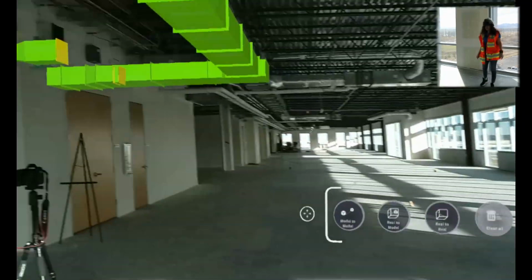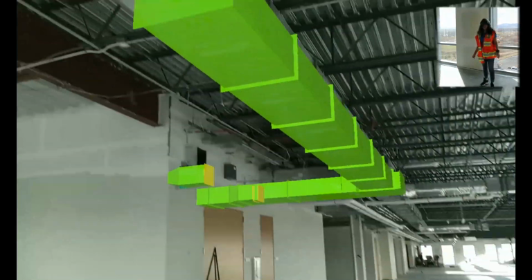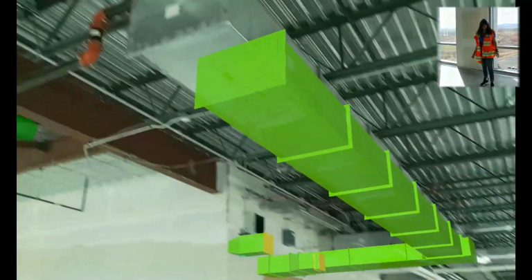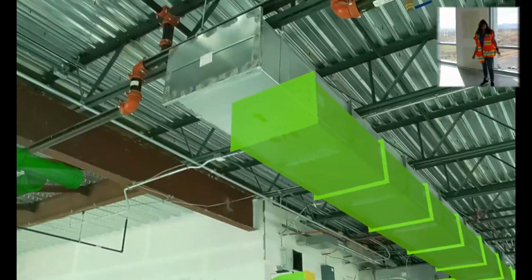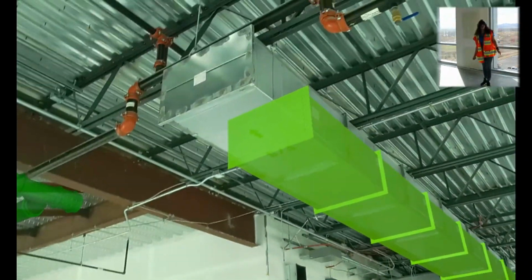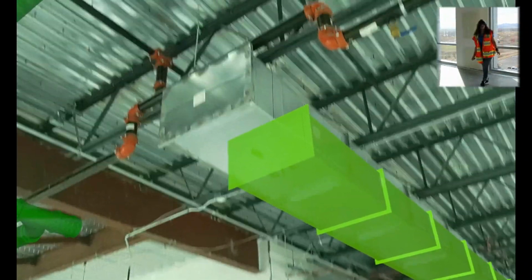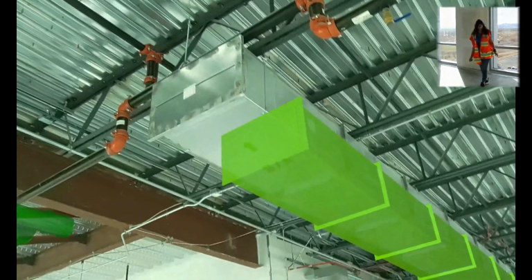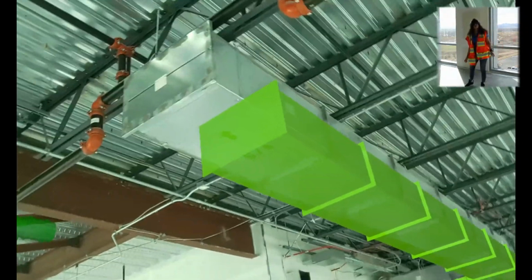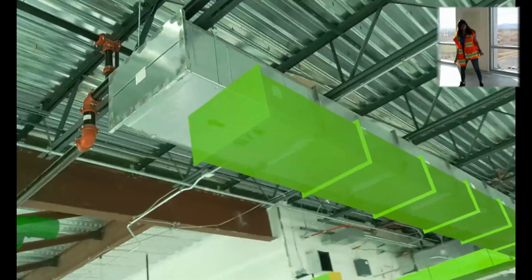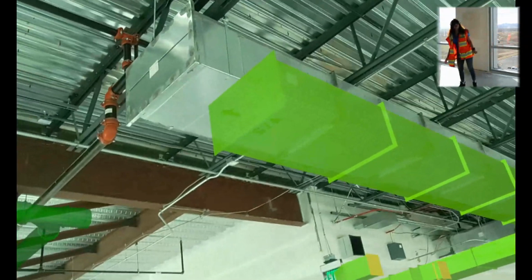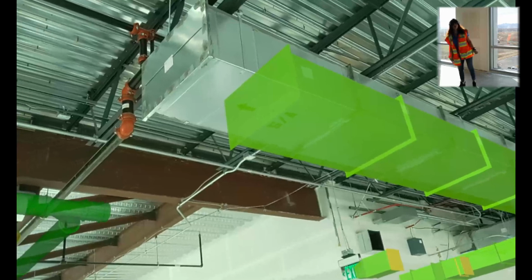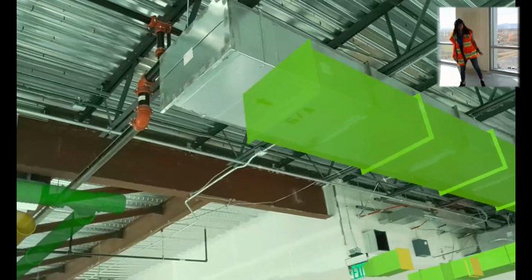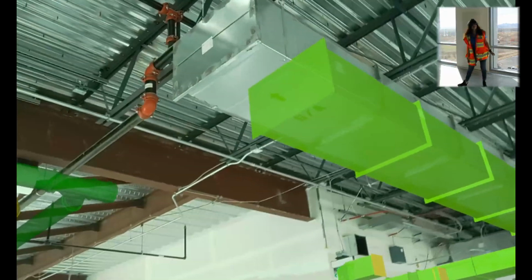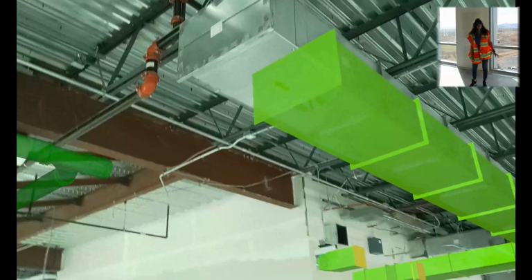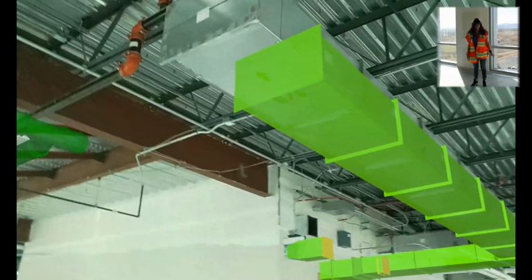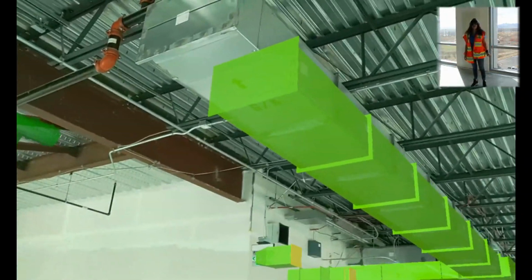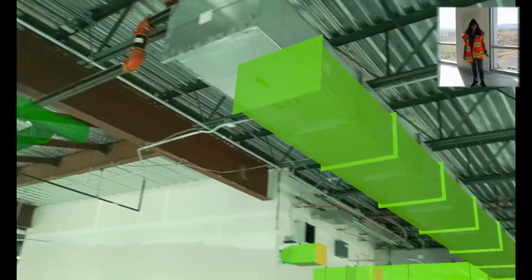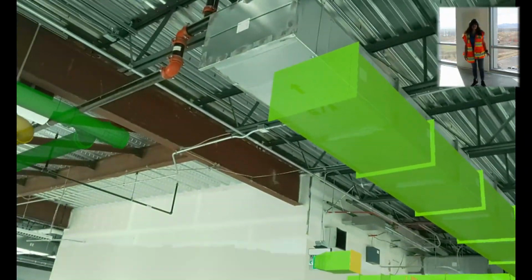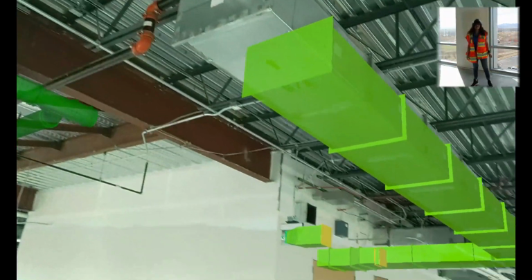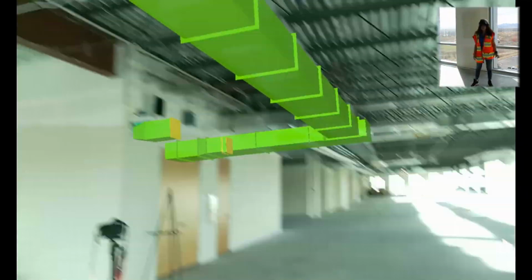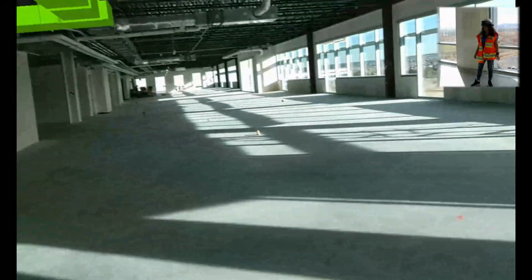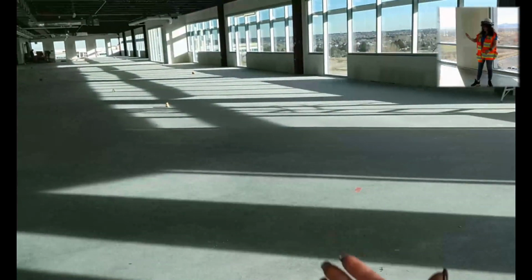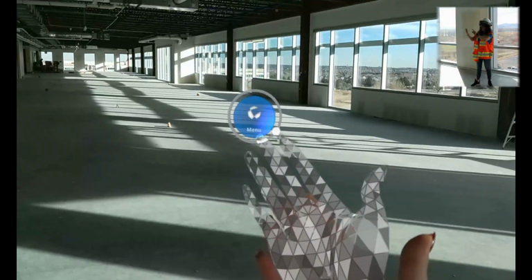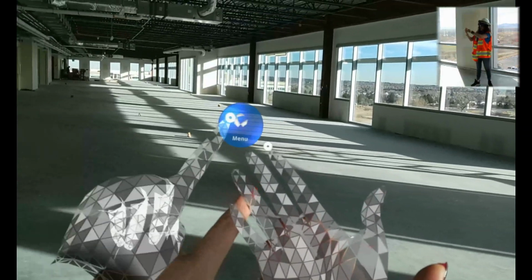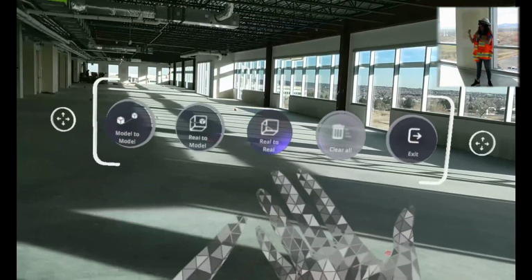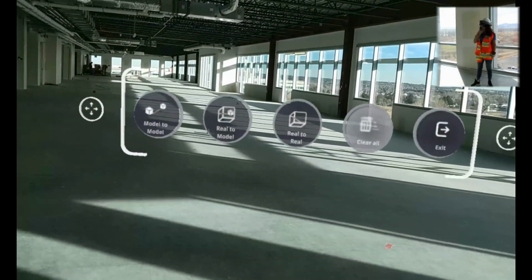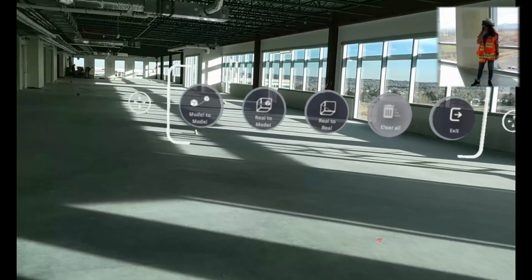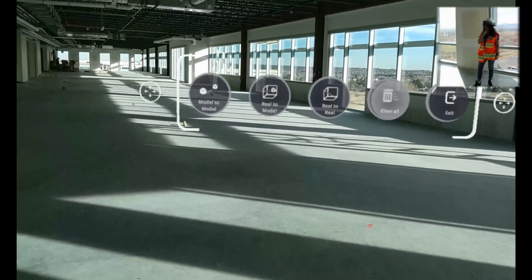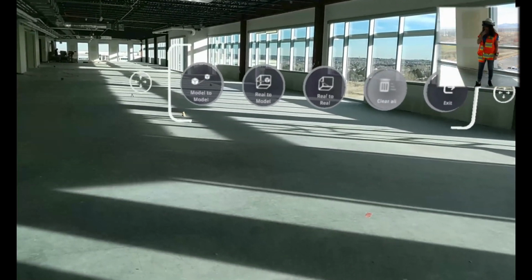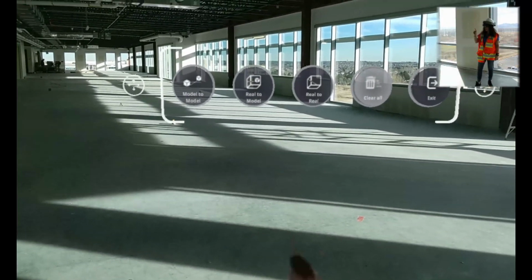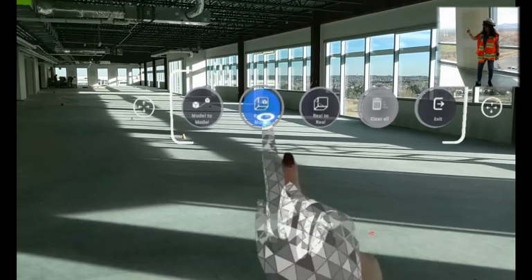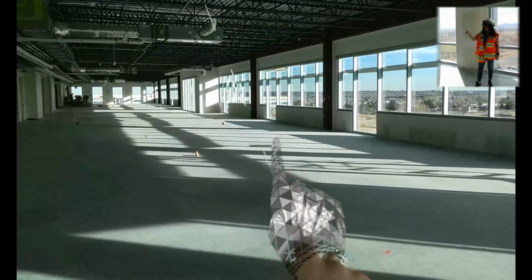In this case, we're seeing that this aligned model here was installed a little bit off, so we're going to take a measurement from real-to-model to see exactly how far off that installation was. So let's call our tool belt back up, and we are going to do real-to-model.